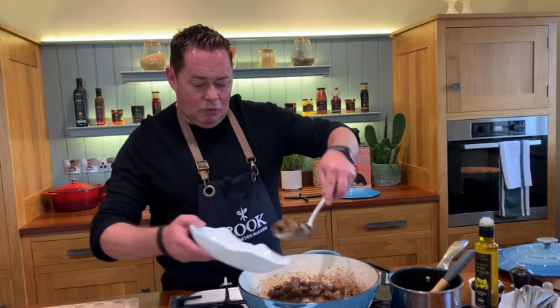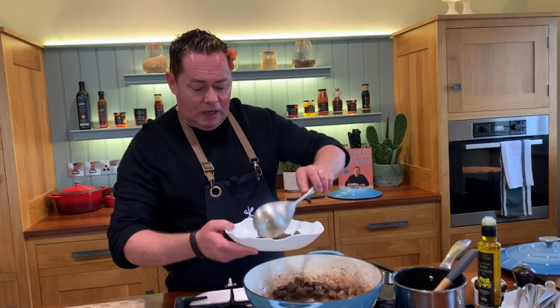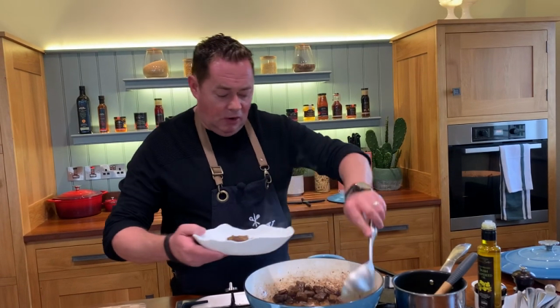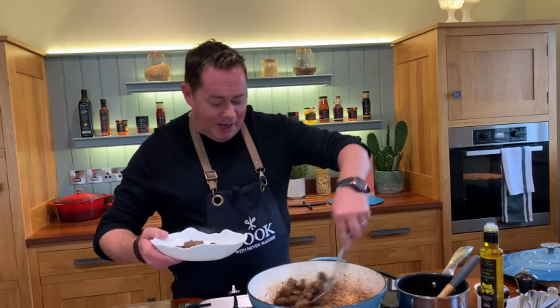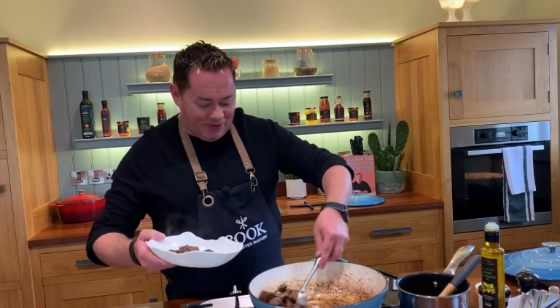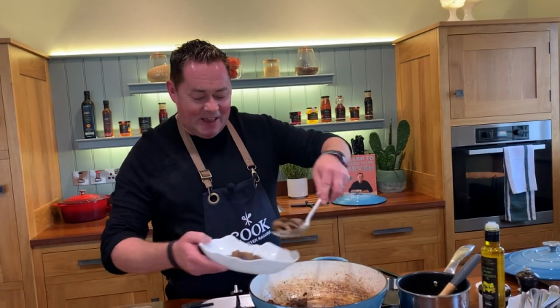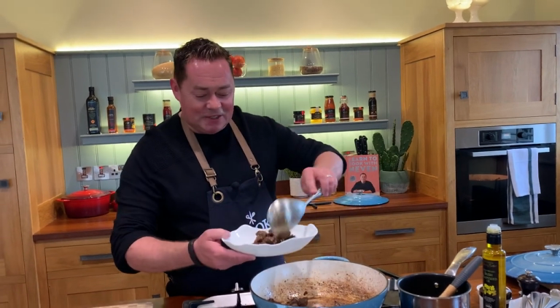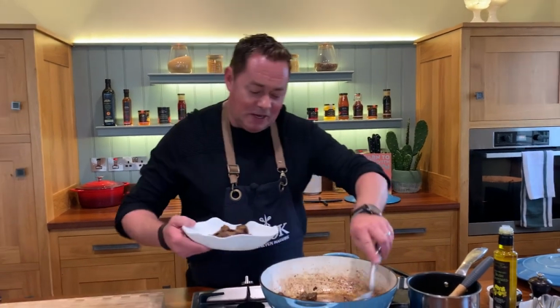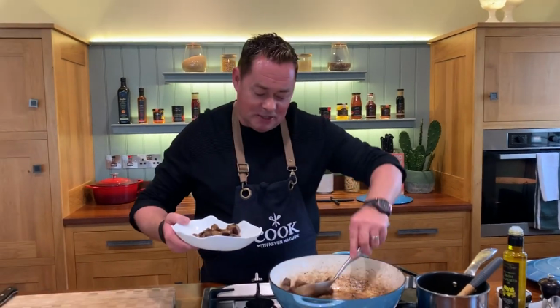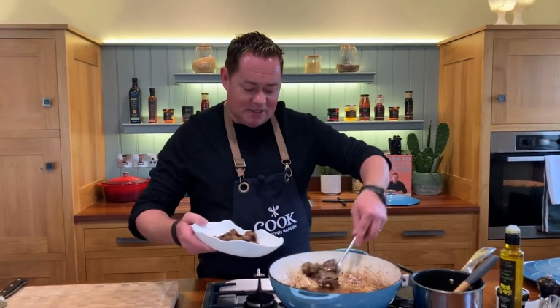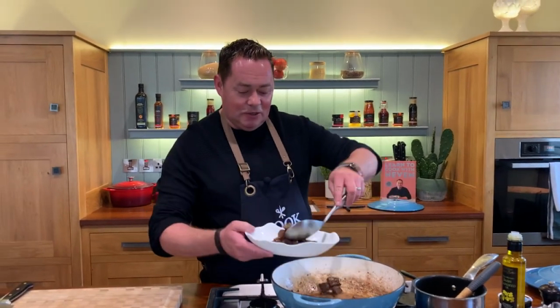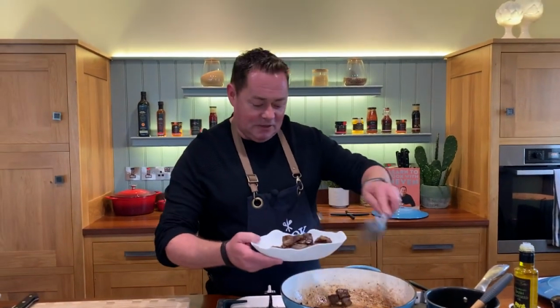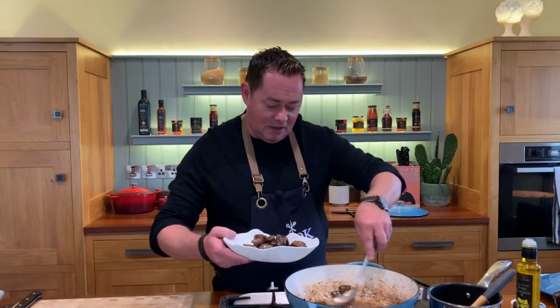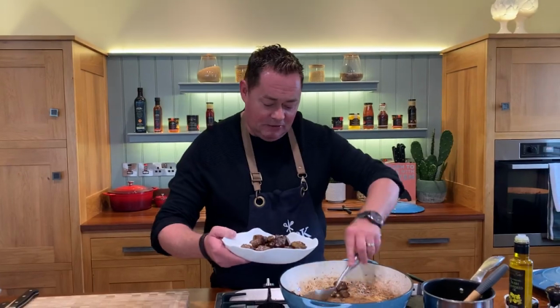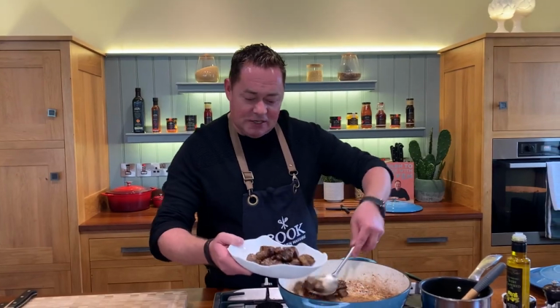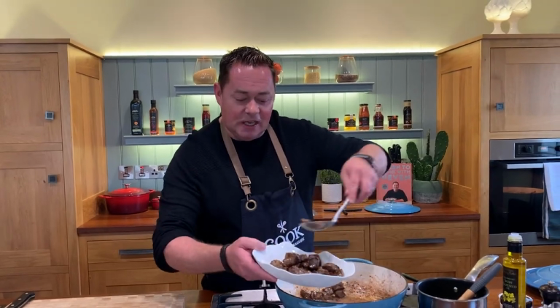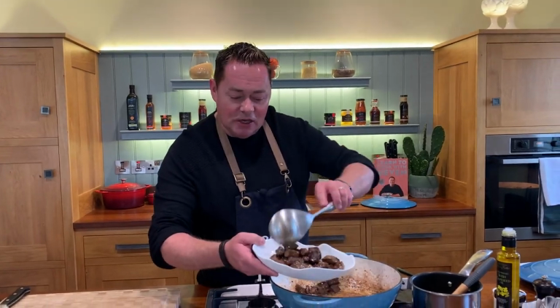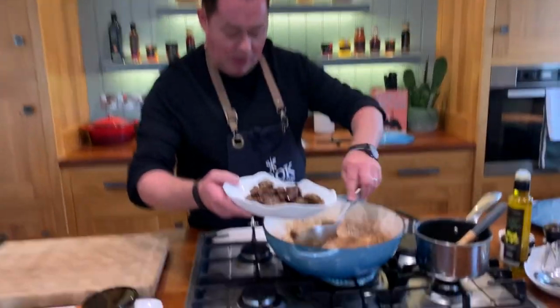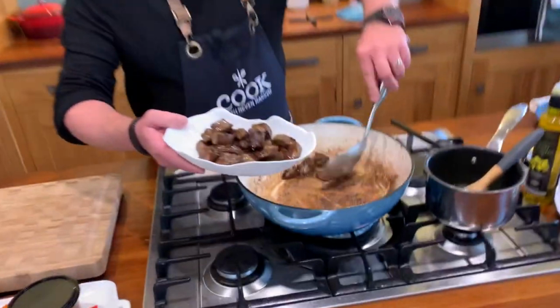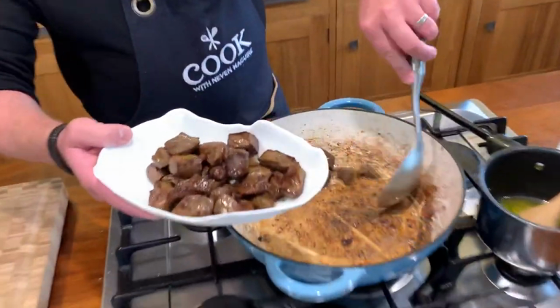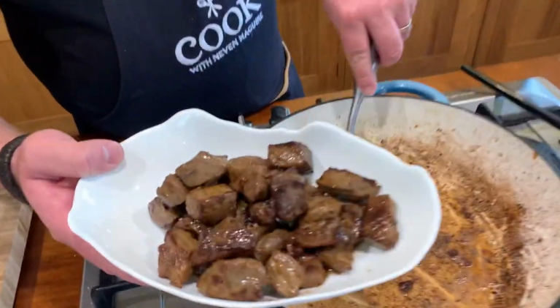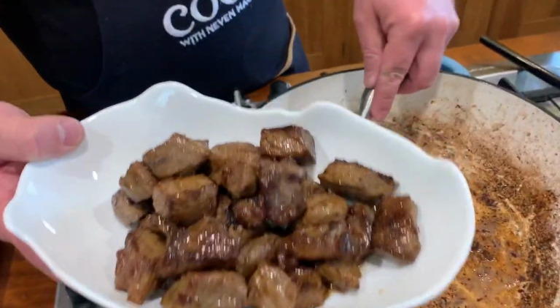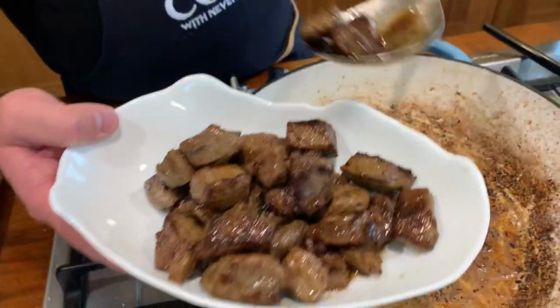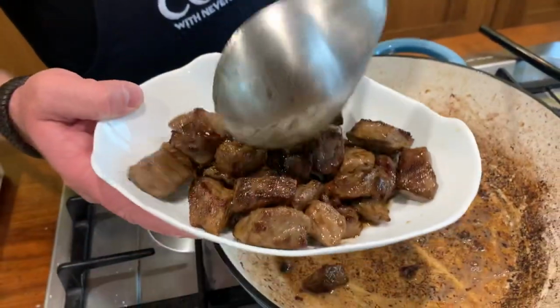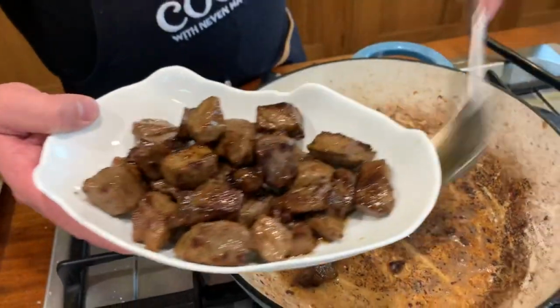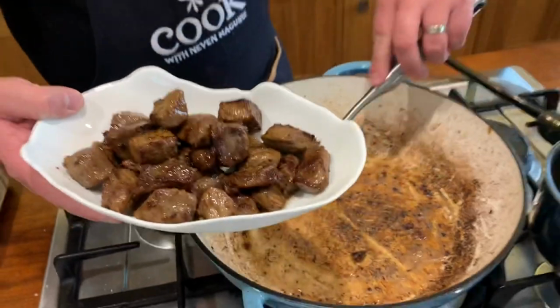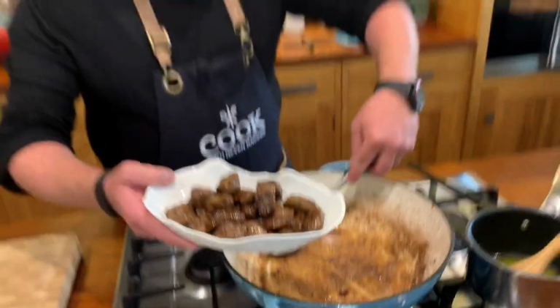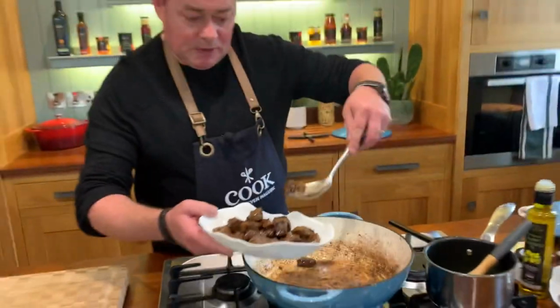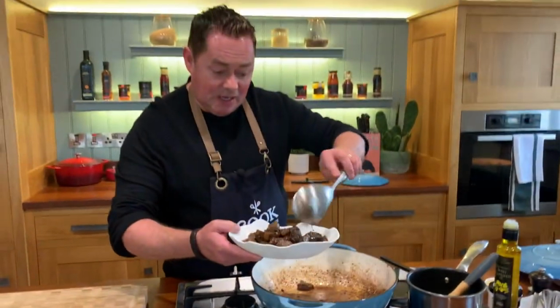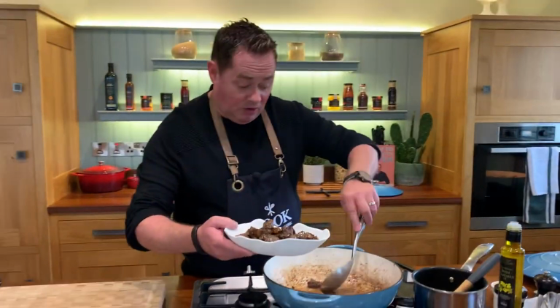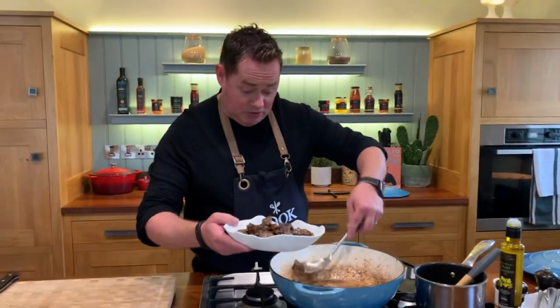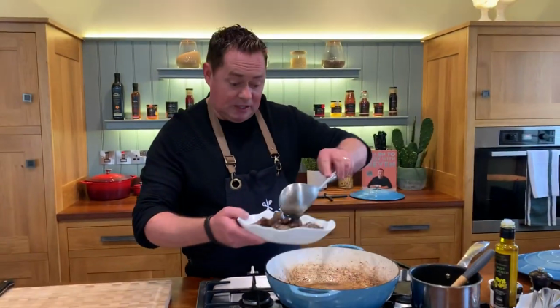I'm going to leave the oil and a bit of butter in it, and then we're going to start to put in our vegetables. There's lots of lovely flavours - you can see that nice golden brown colour. Now you can toss the beef in flour if you want, though I'm not actually going to do that, because I think you get a better colour this way.